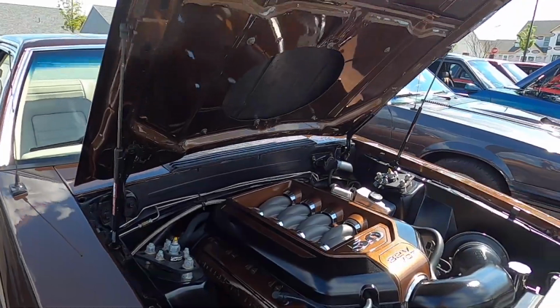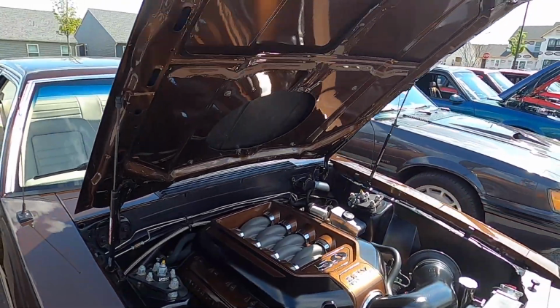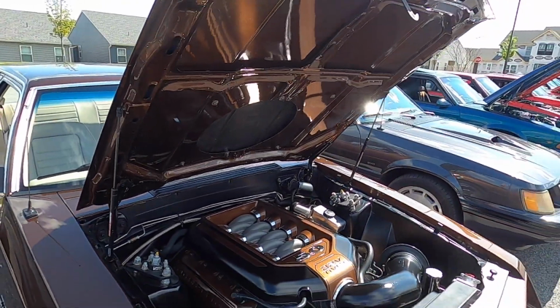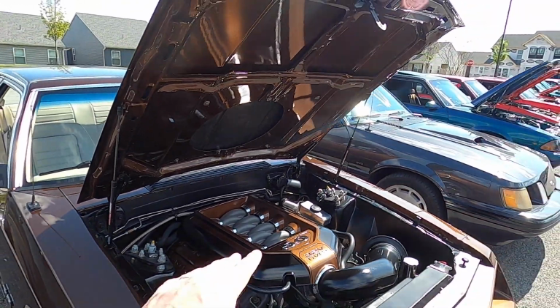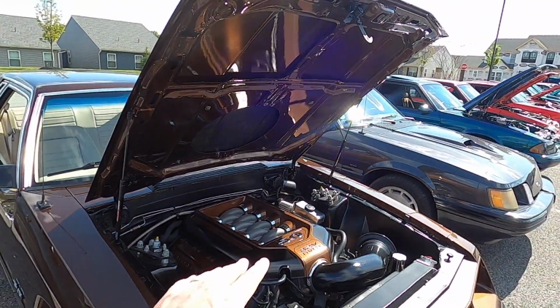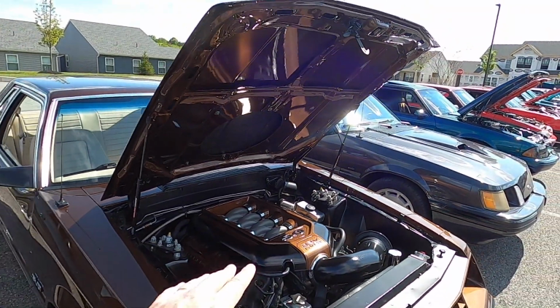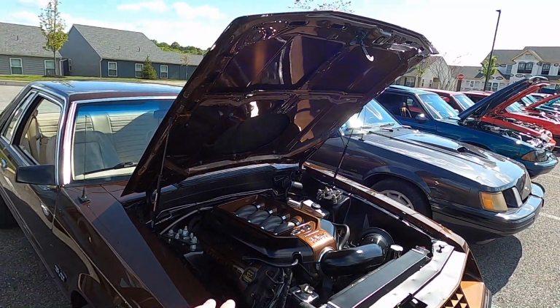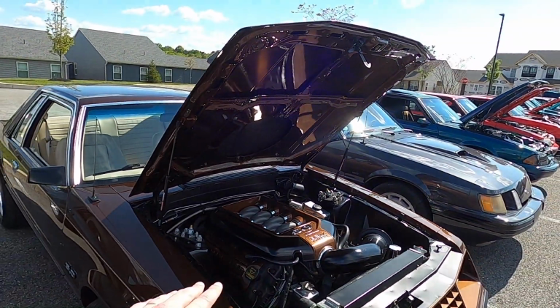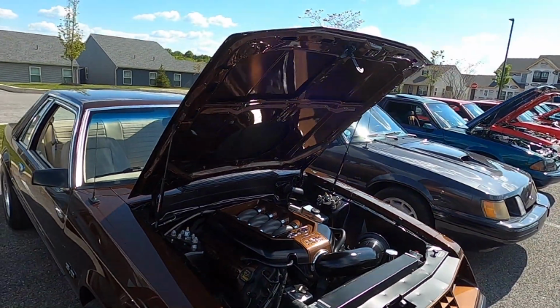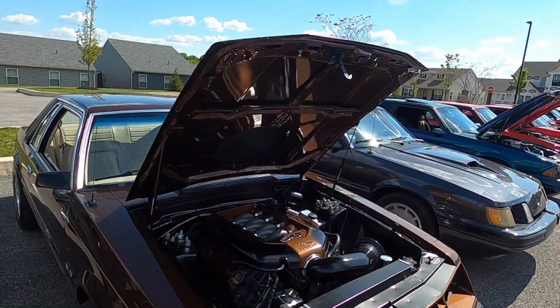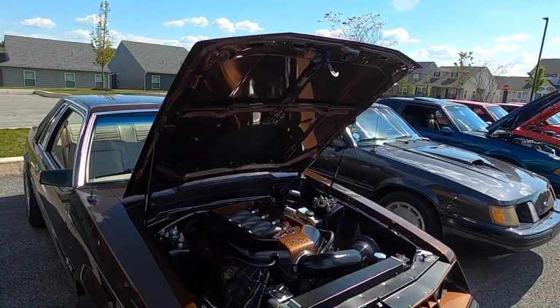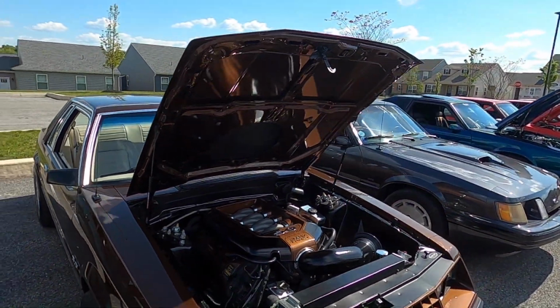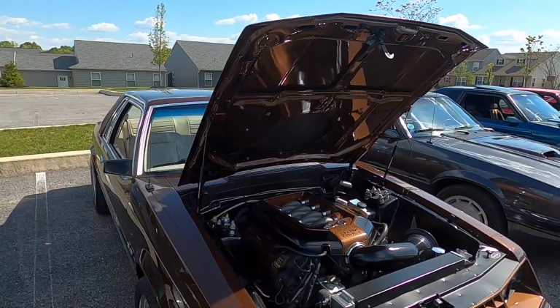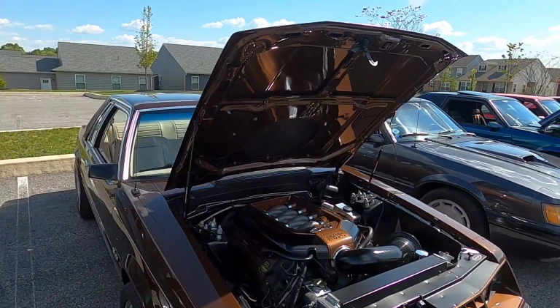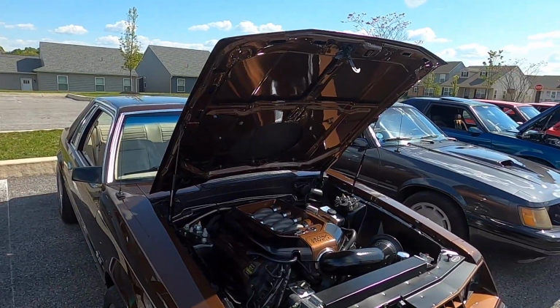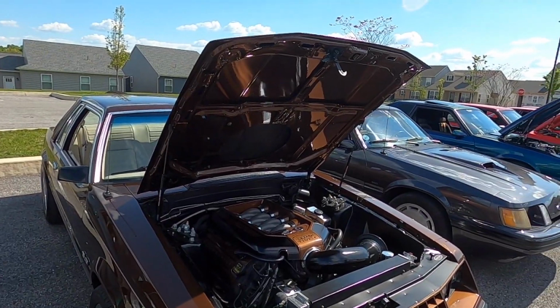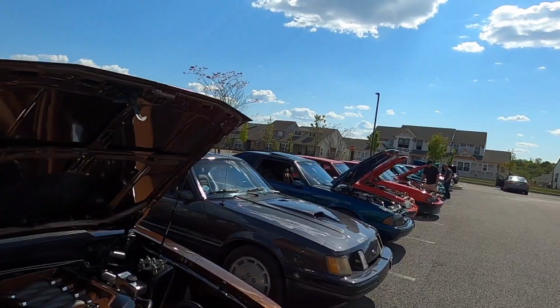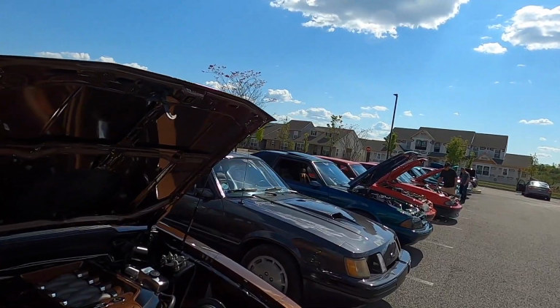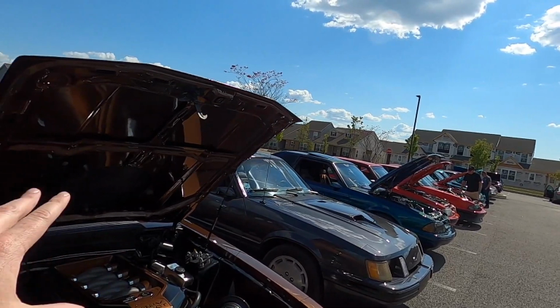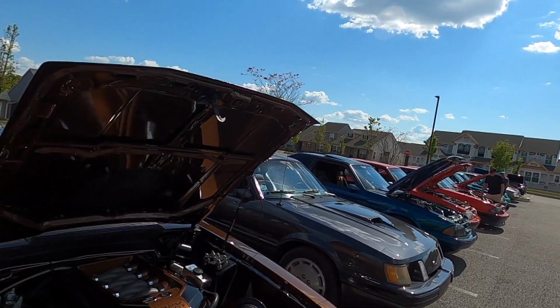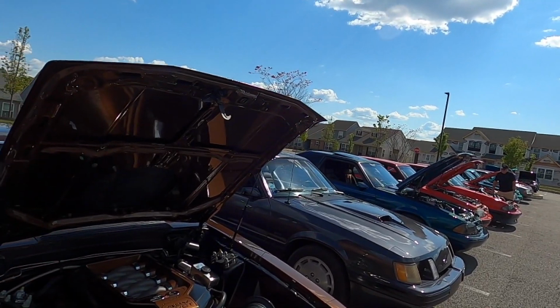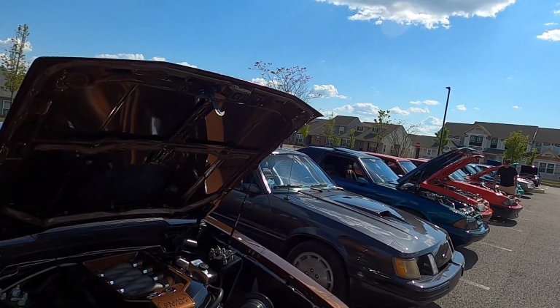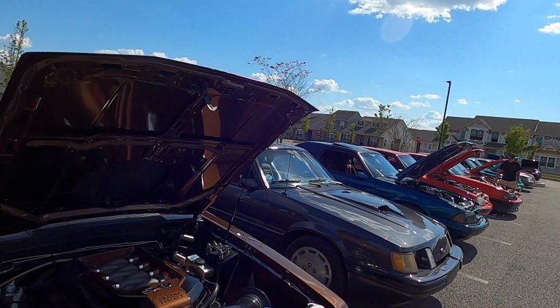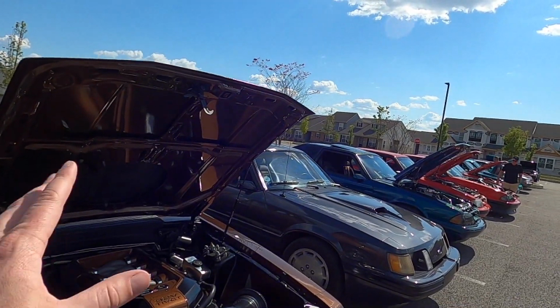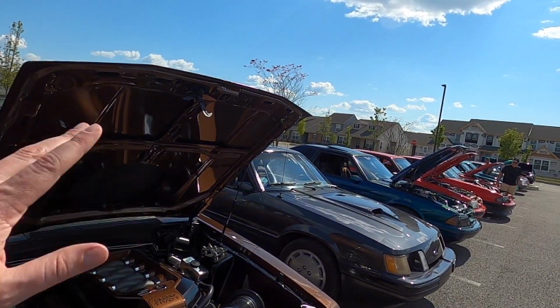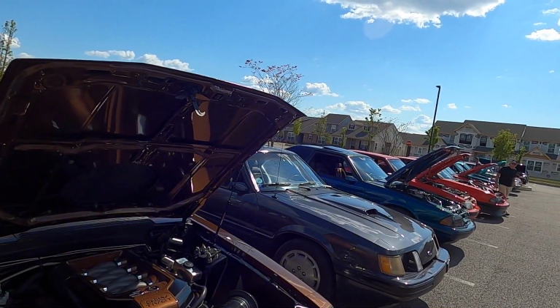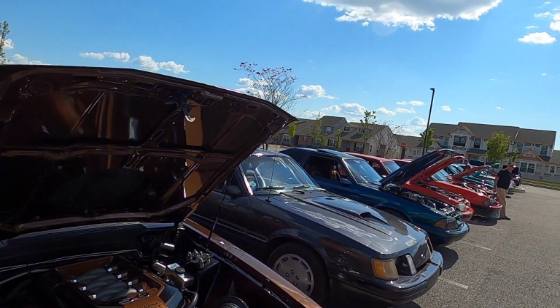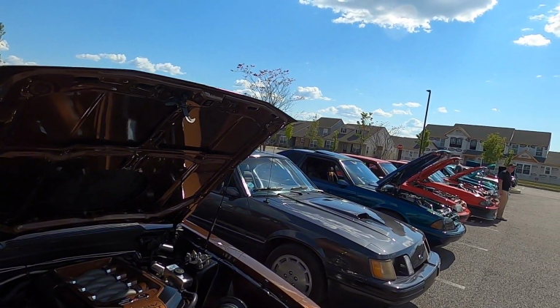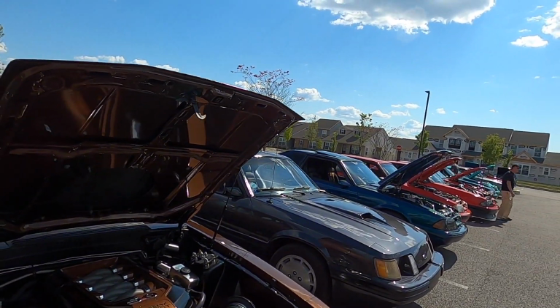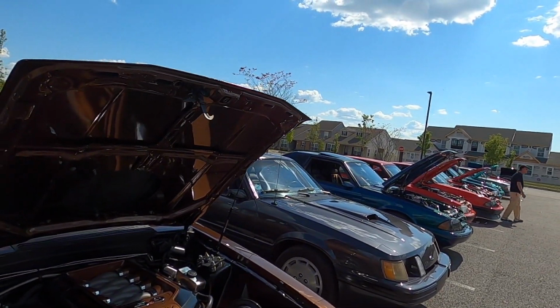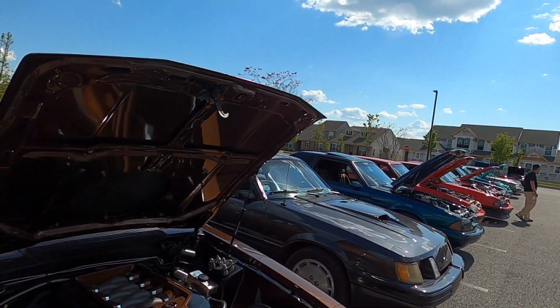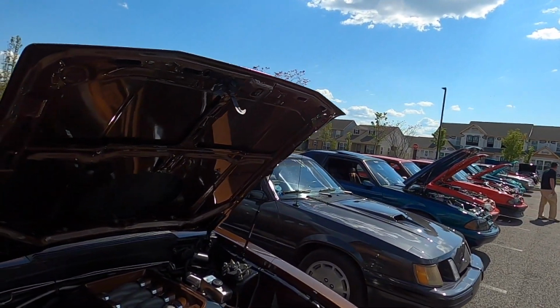Is this a Gen 1 Coyote? Gen 1 Coyote motor, yeah. Brand new crate motor - that comes with its own harness, right? You ditch all the Fox body wiring. Yep.